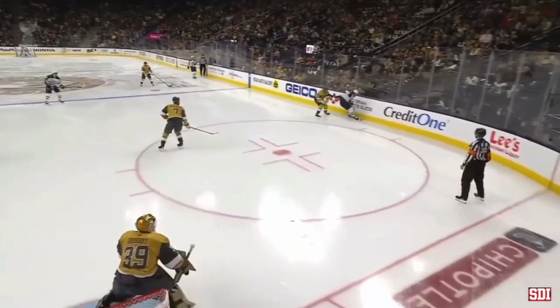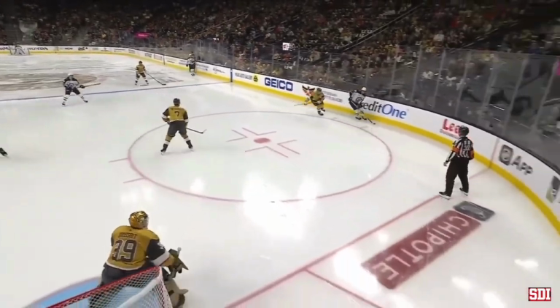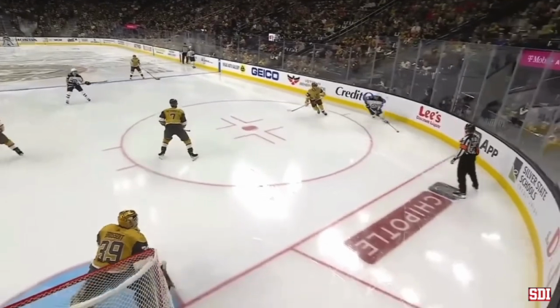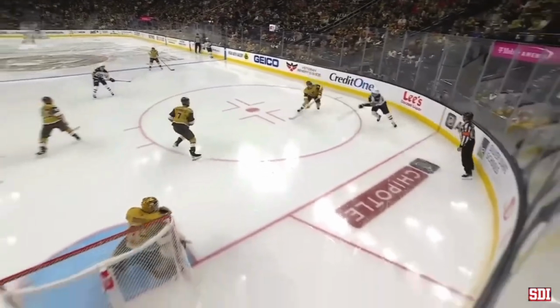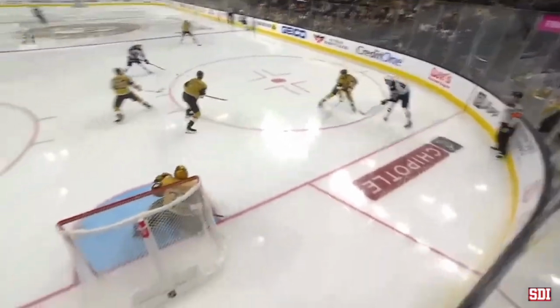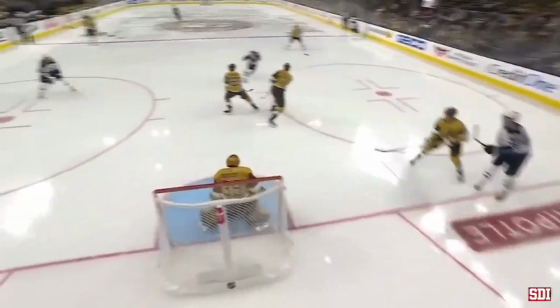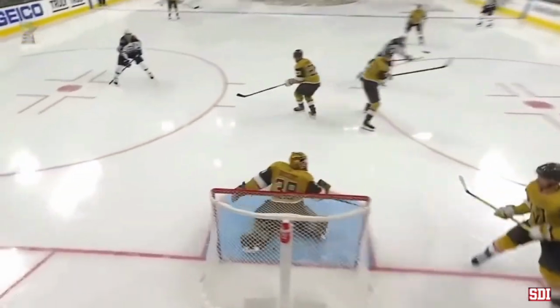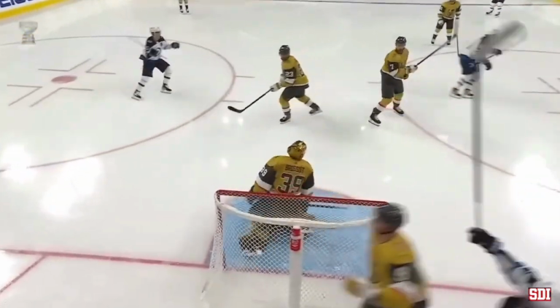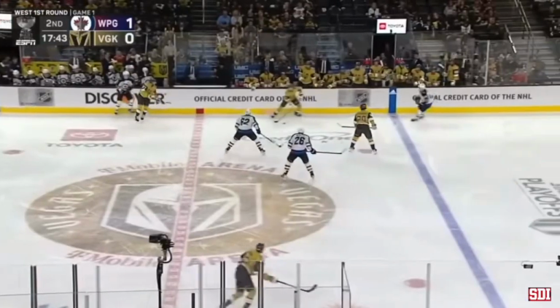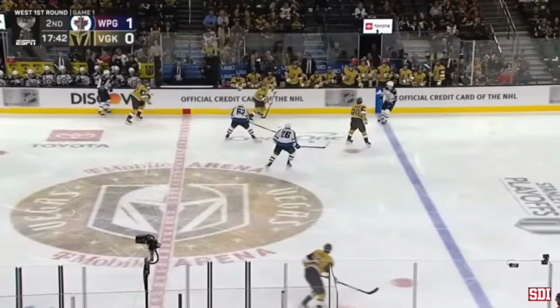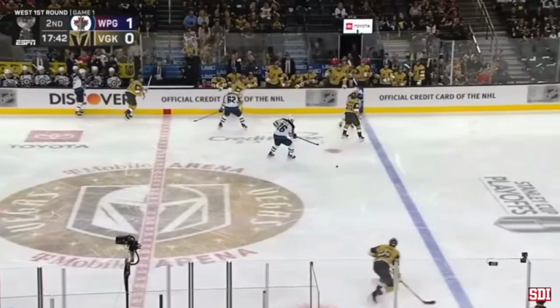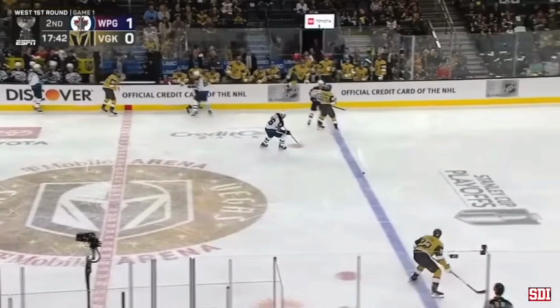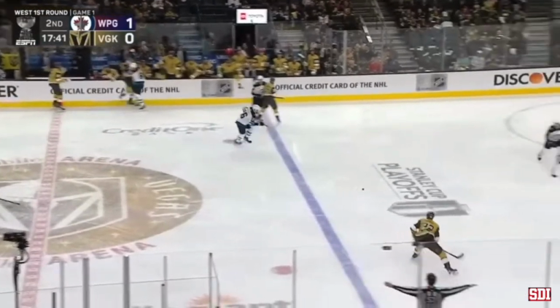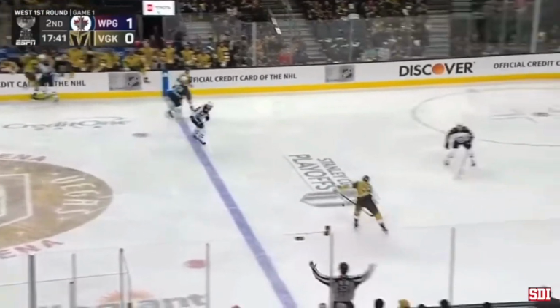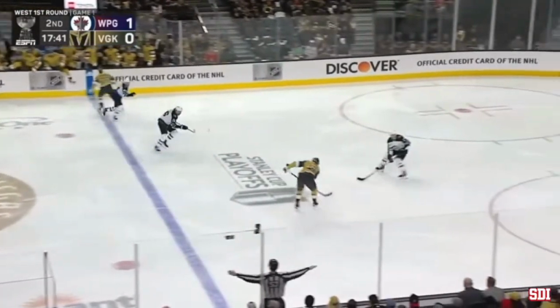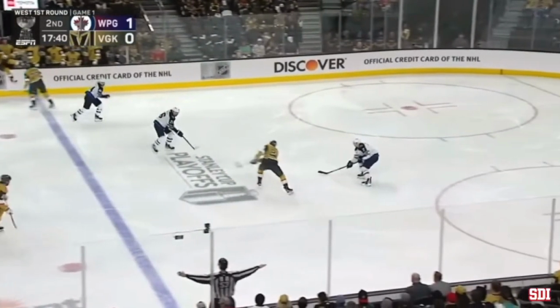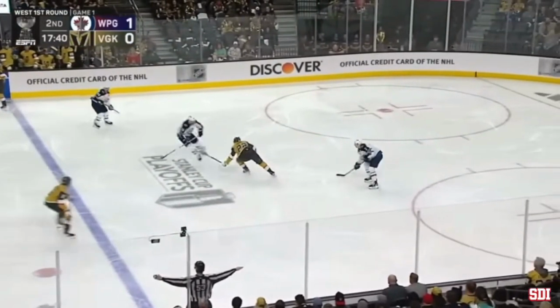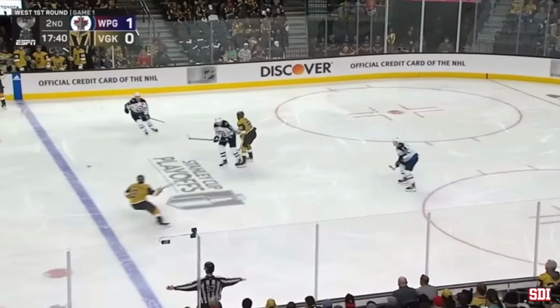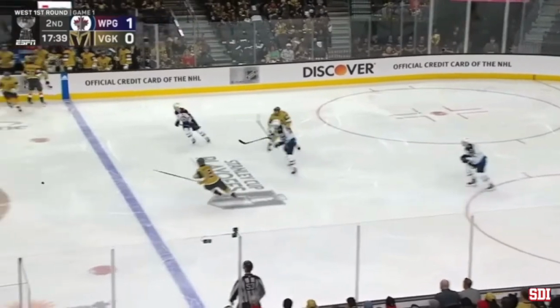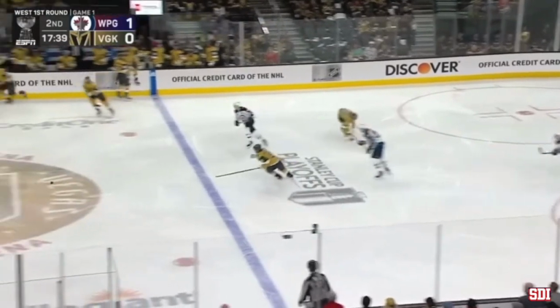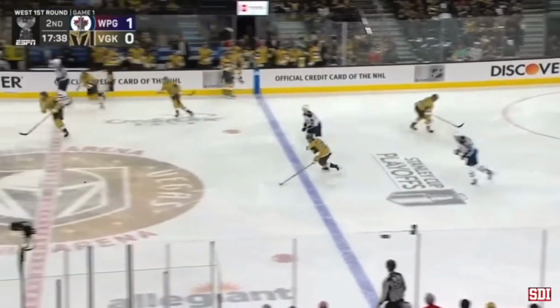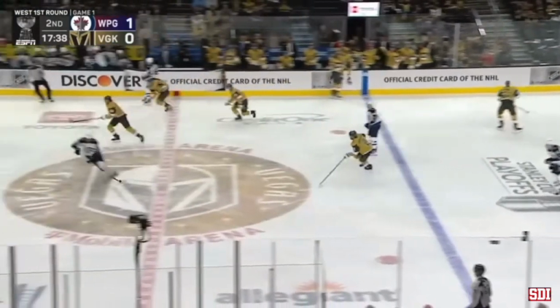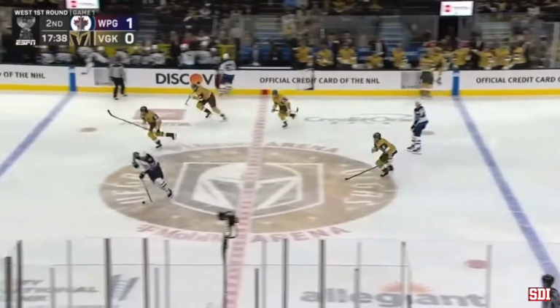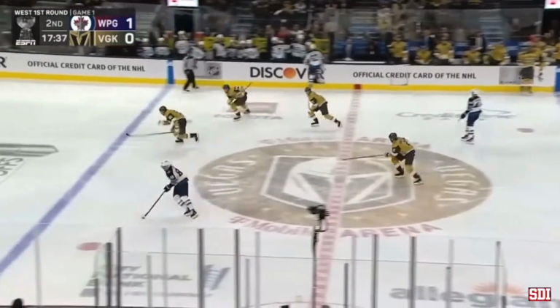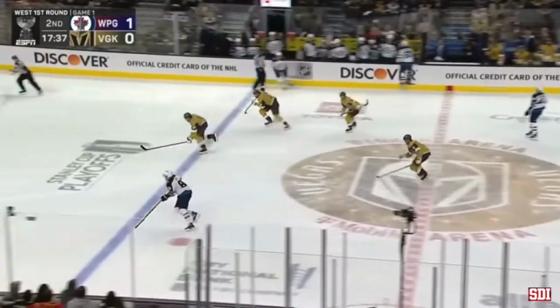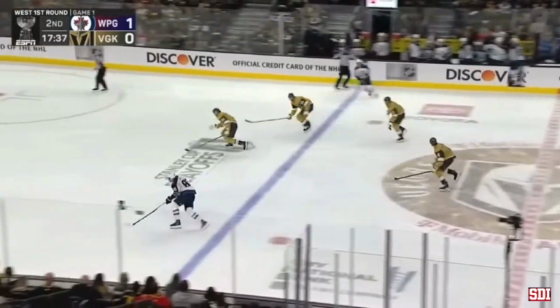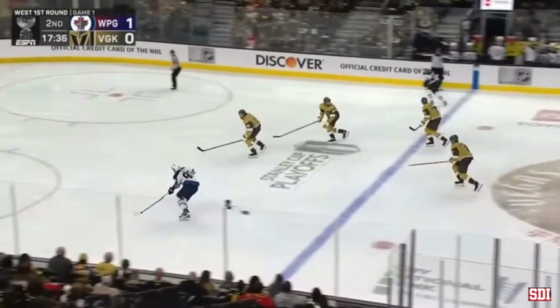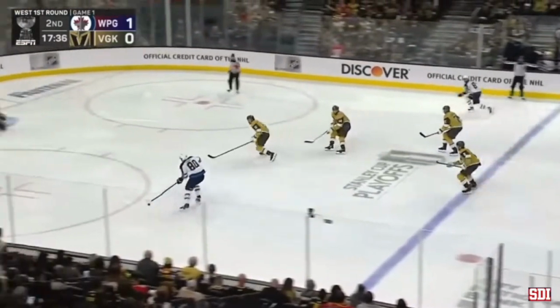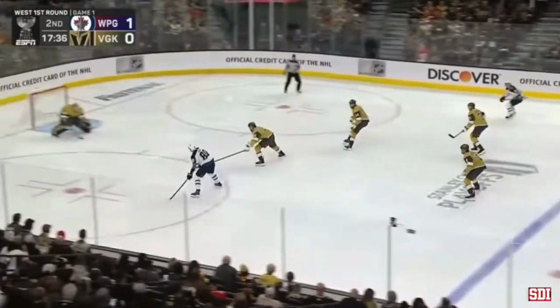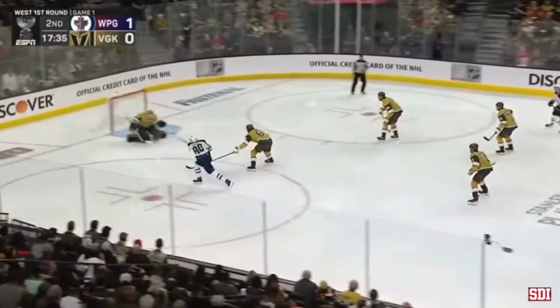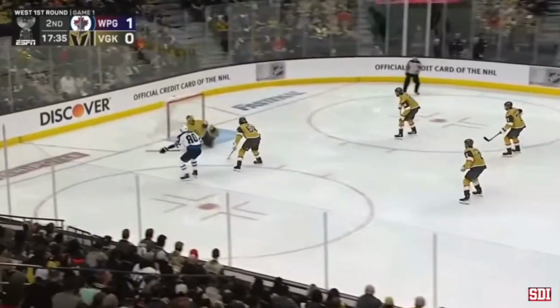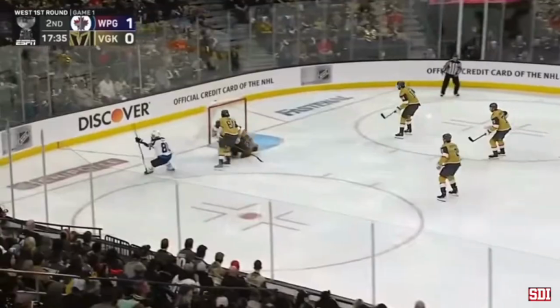Watch the breakout, the zone entry. Laying along the wall for Stone. Cross-eyes to Mario. Can't control the puck. And here comes Winnipeg. Pierre-Luc Dubois driving. Score!